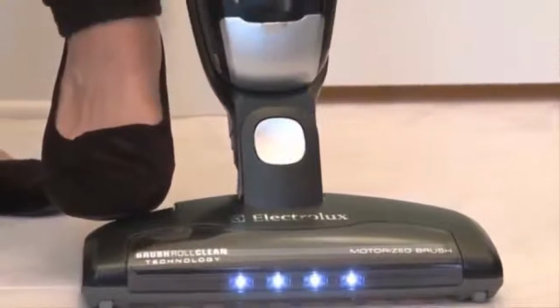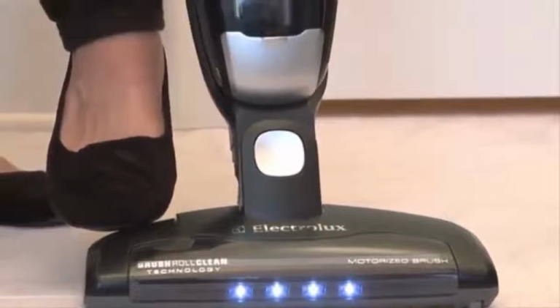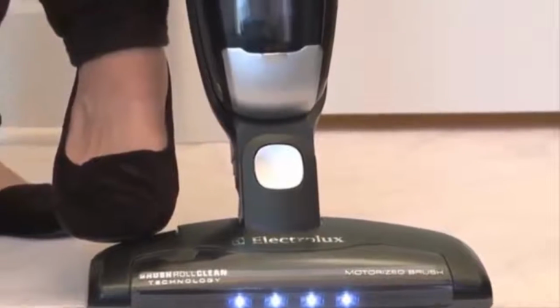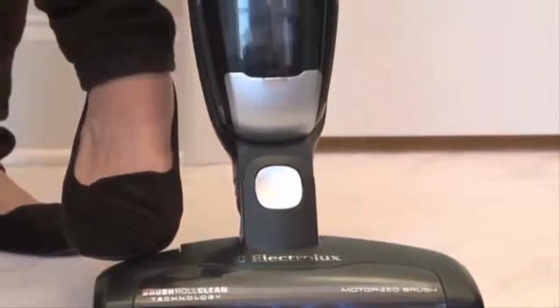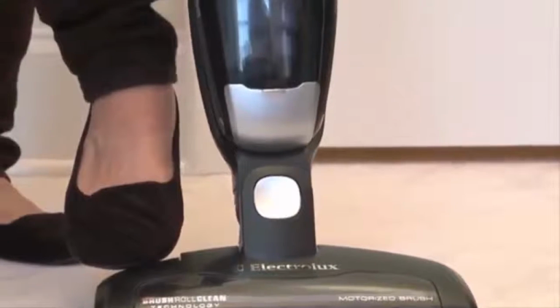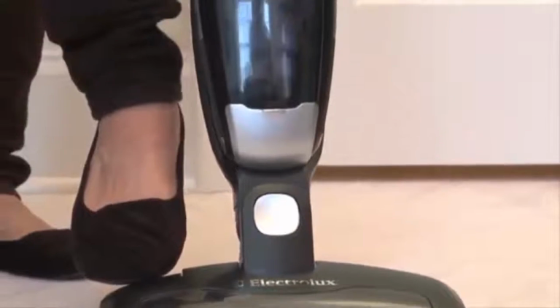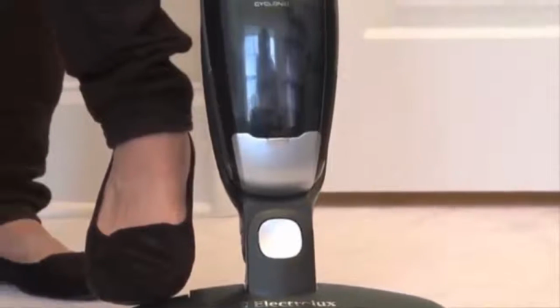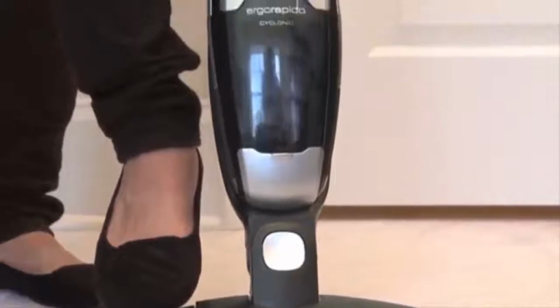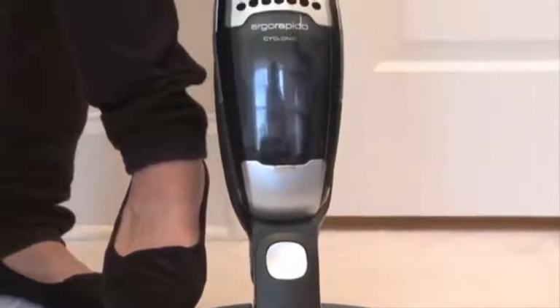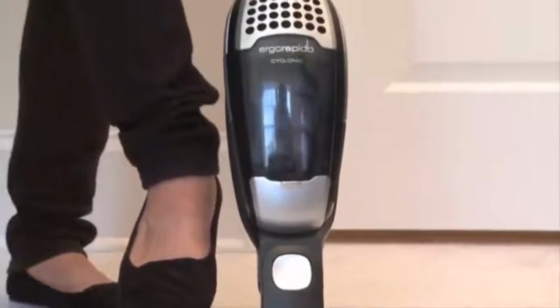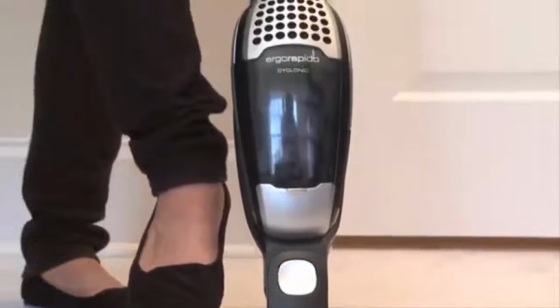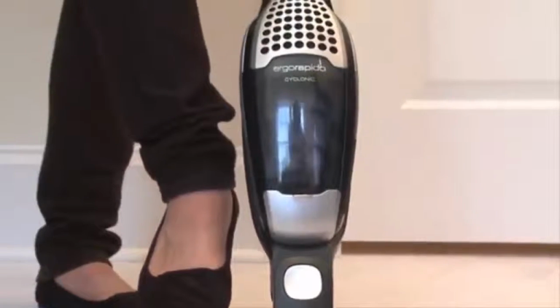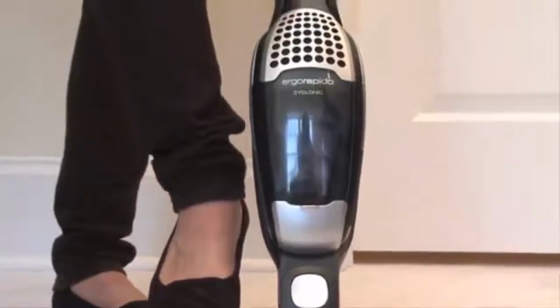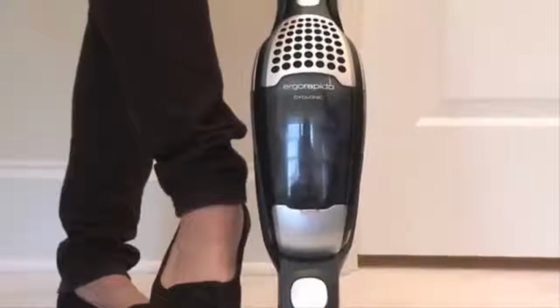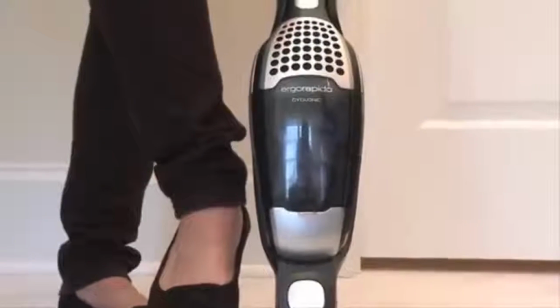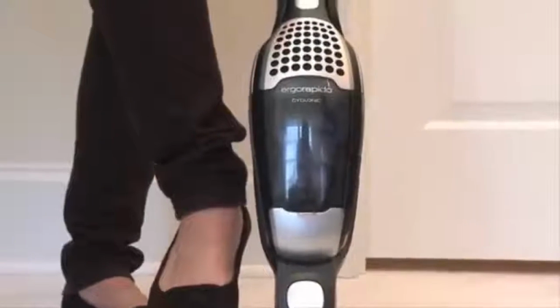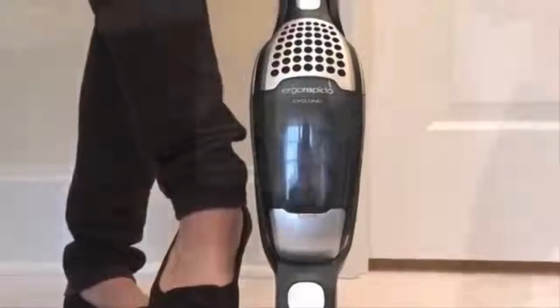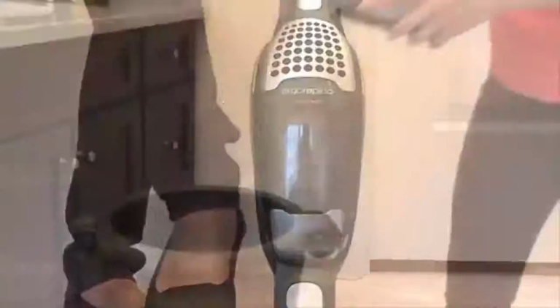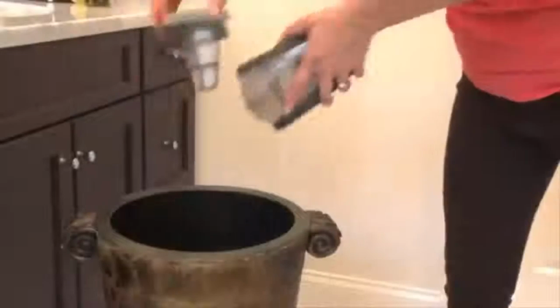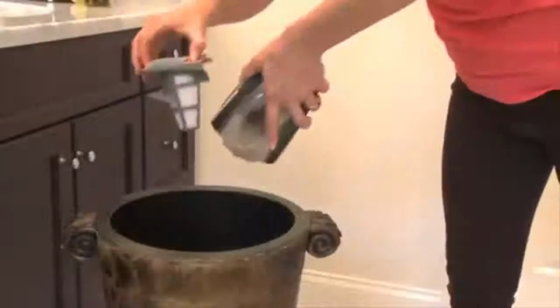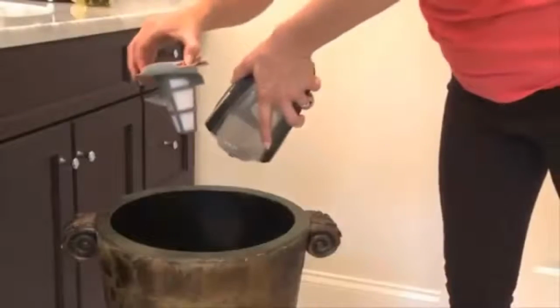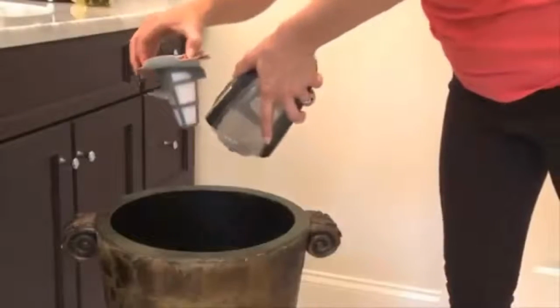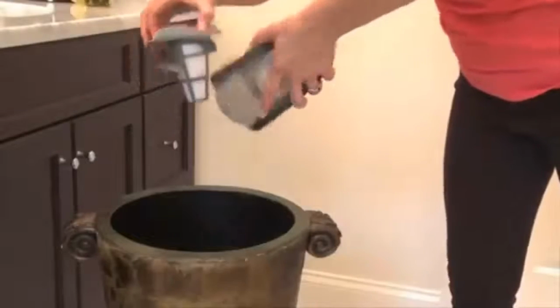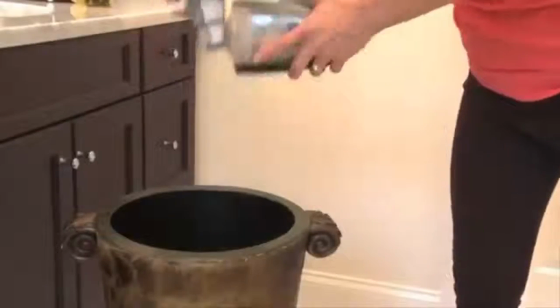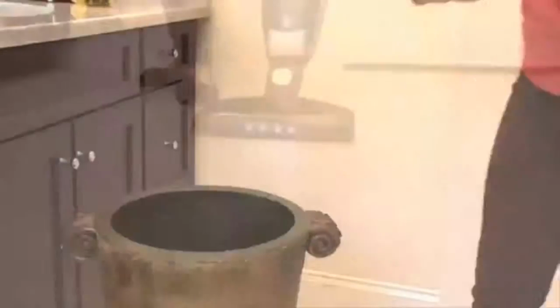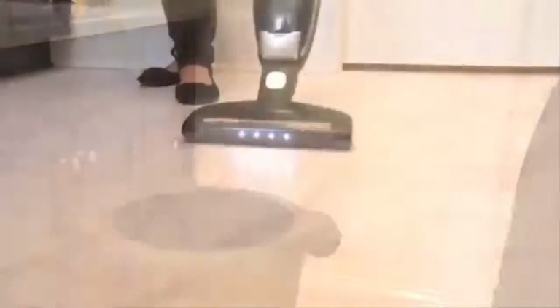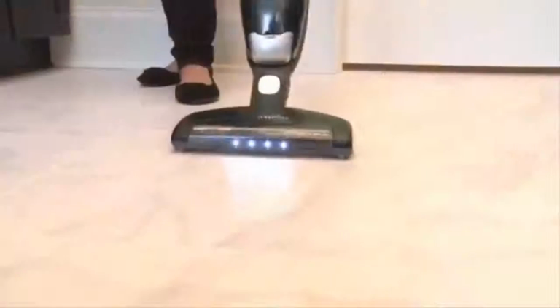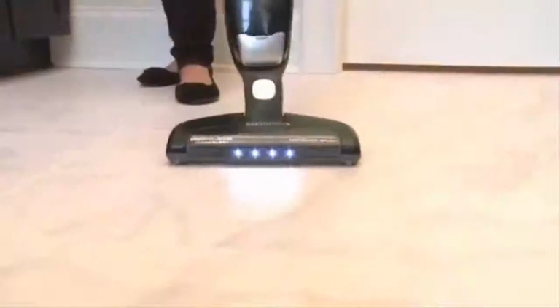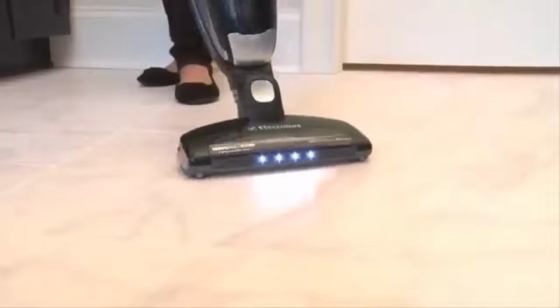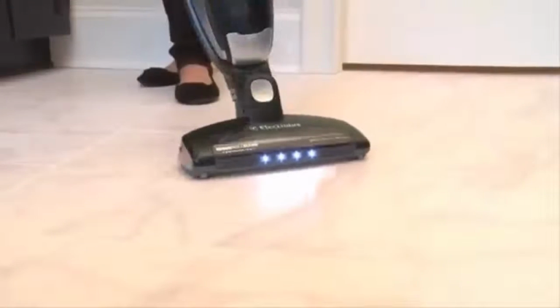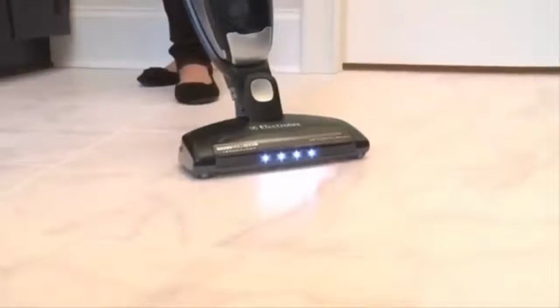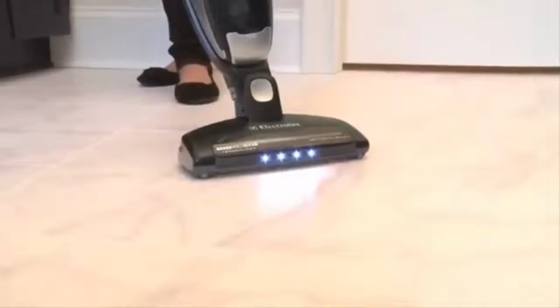Immediately you'll hear the tangled hair being whisked from the brush roll and deposited into the dust cup without being touched or re-vacuumed off of your floor, for a no-mess, visible clean.